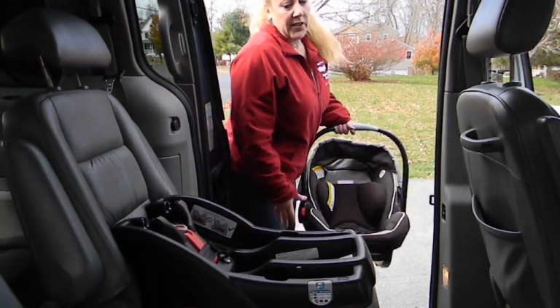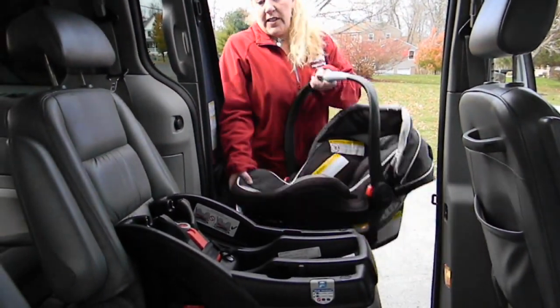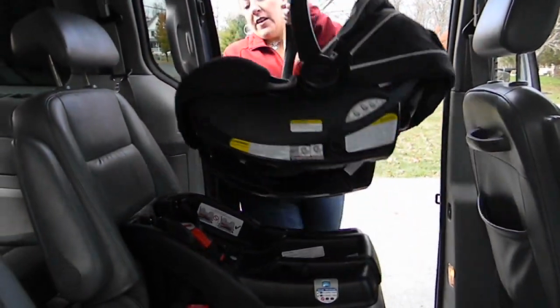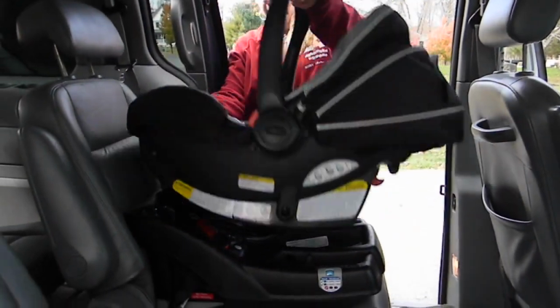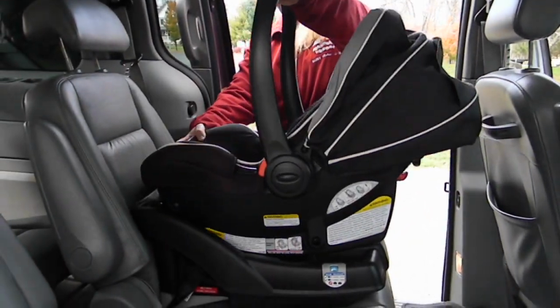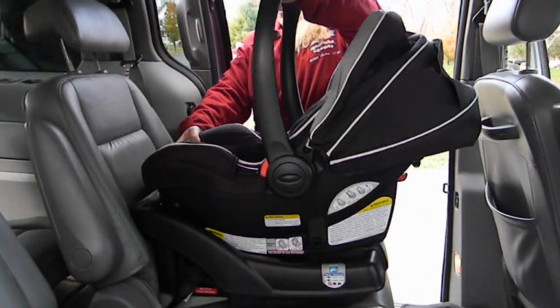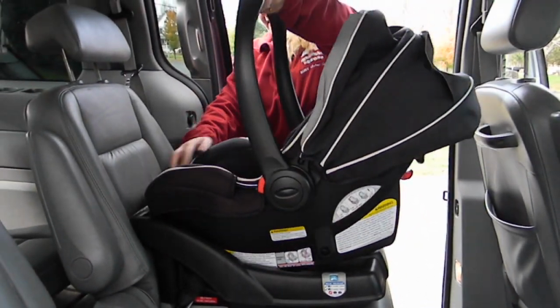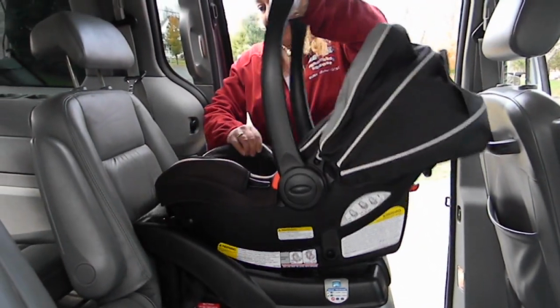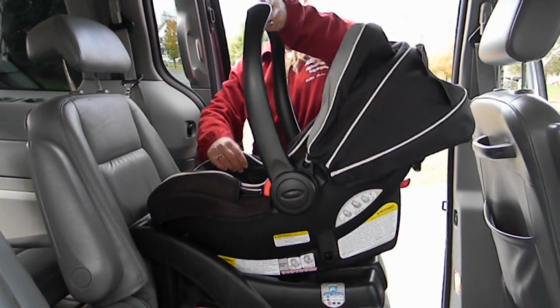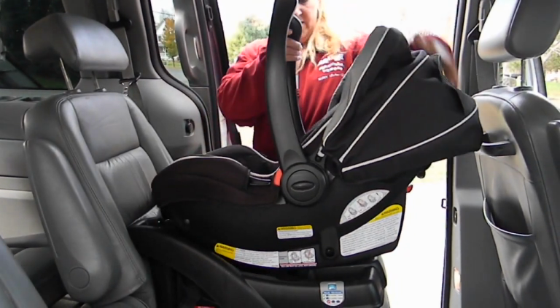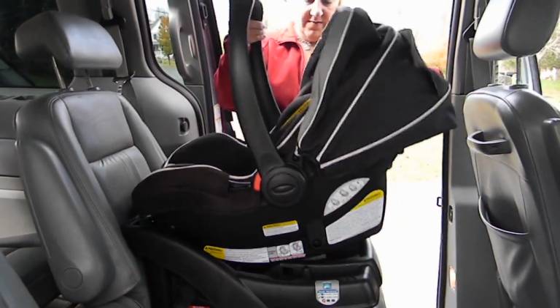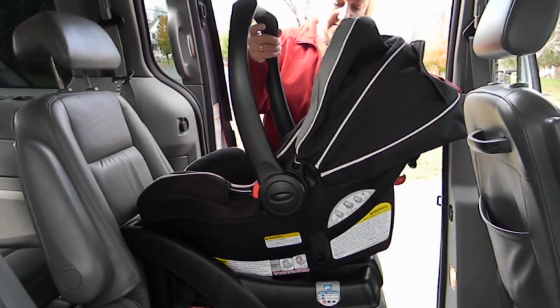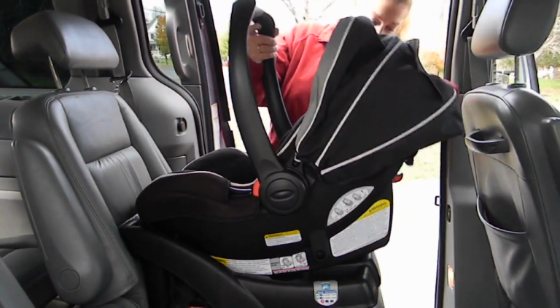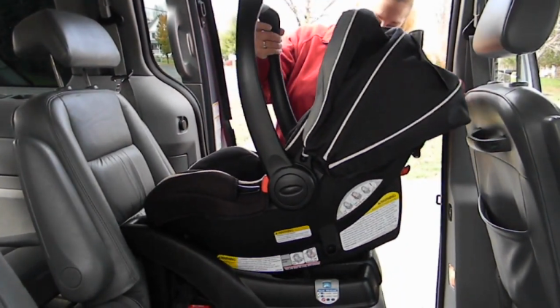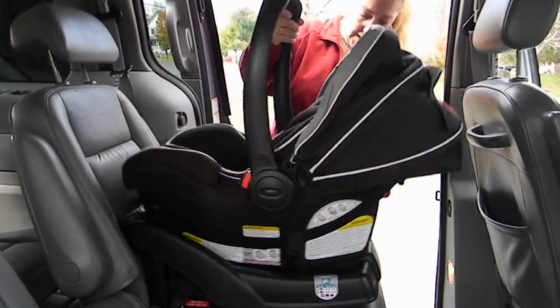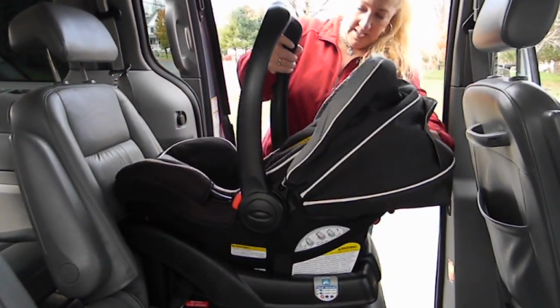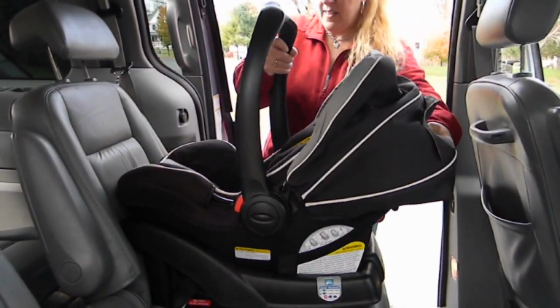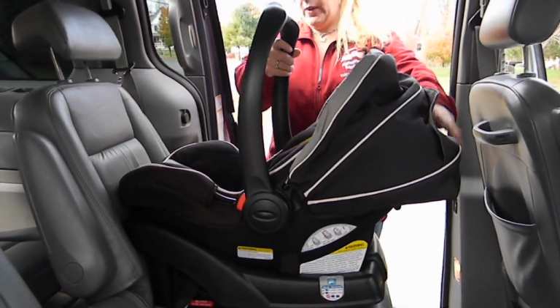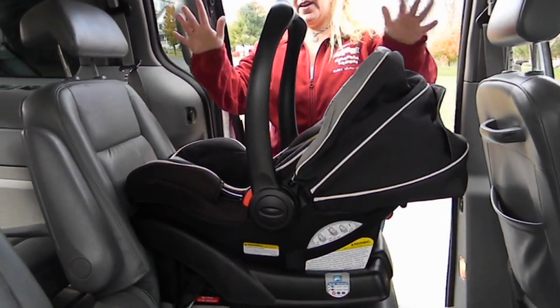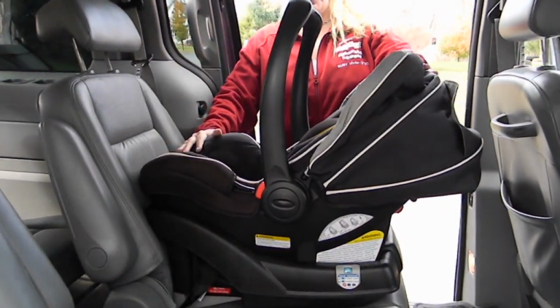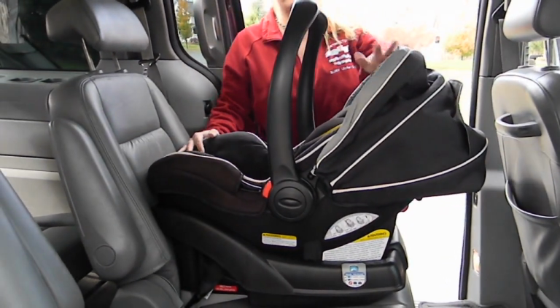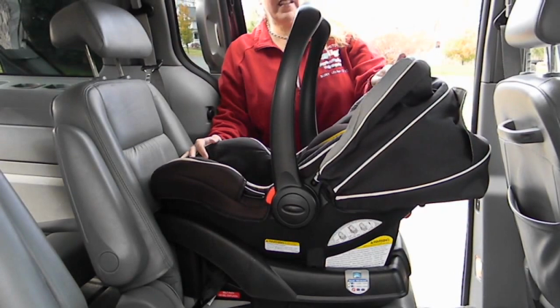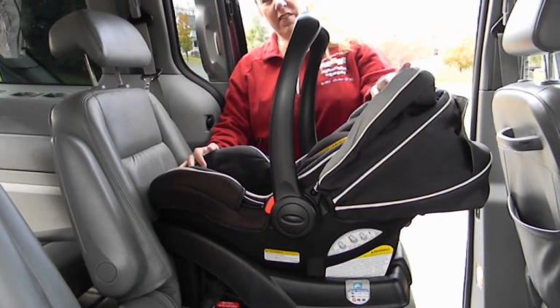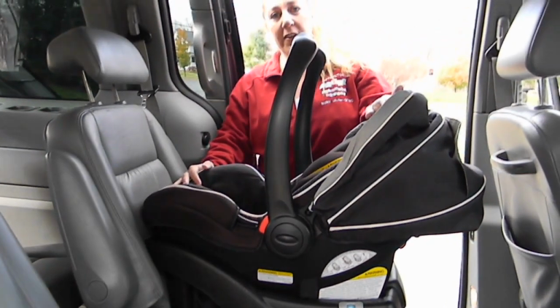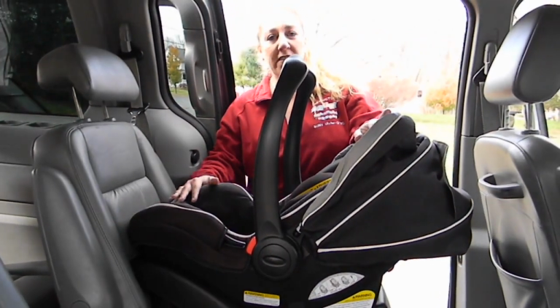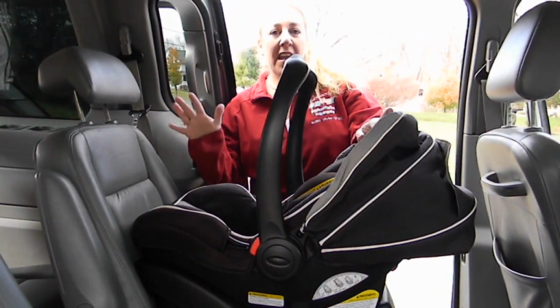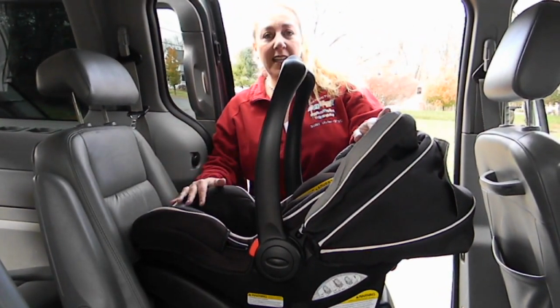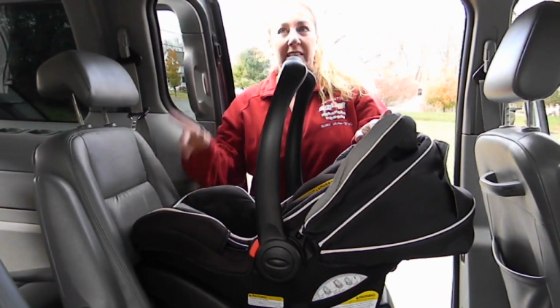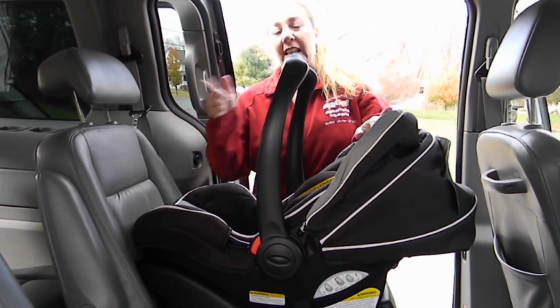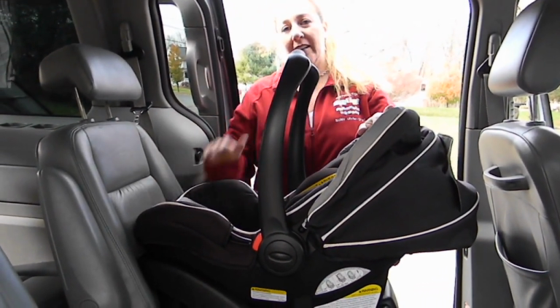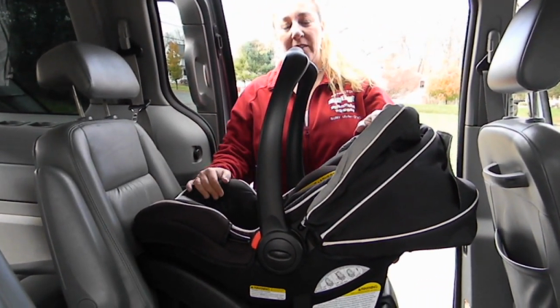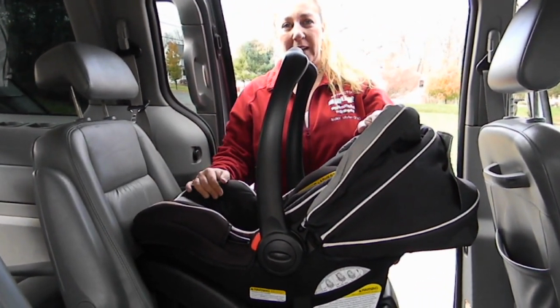You attach the carrier. There you have it — installation of the SnugRide 35LX Click Connect model from Graco. There you go.